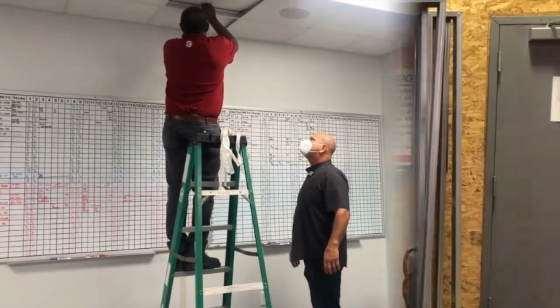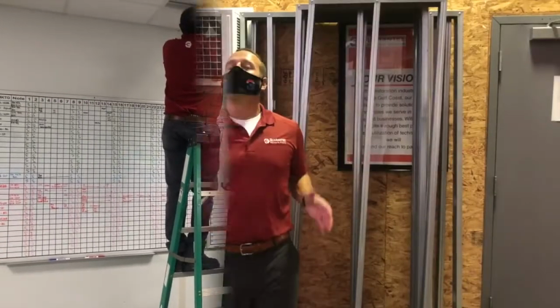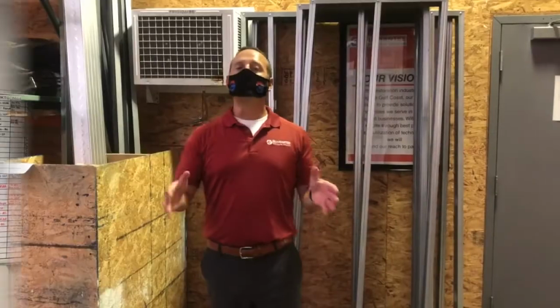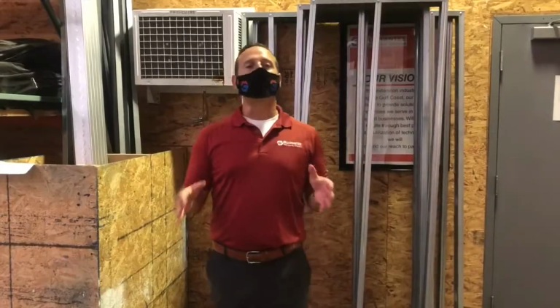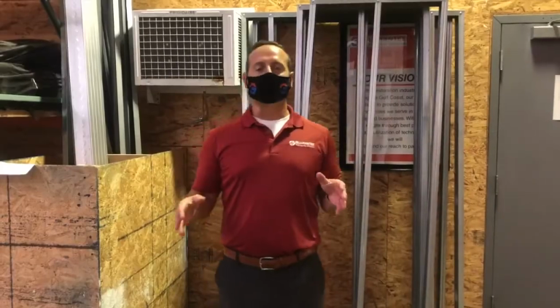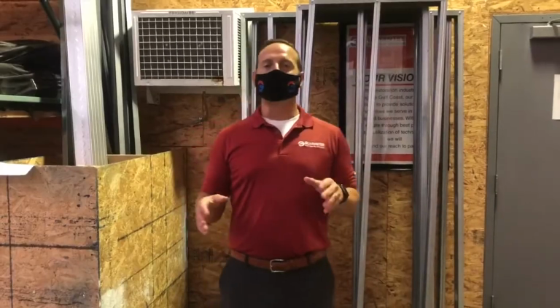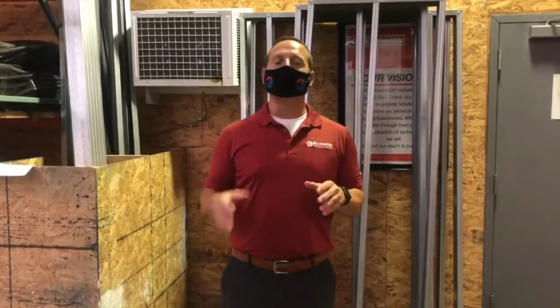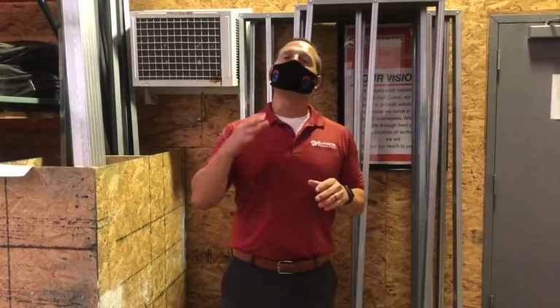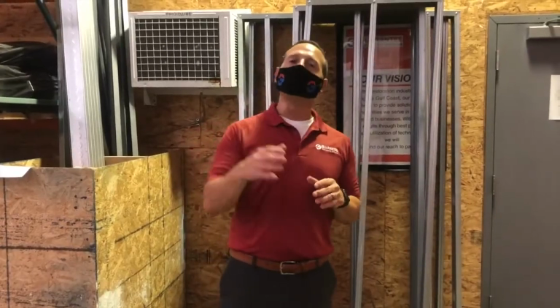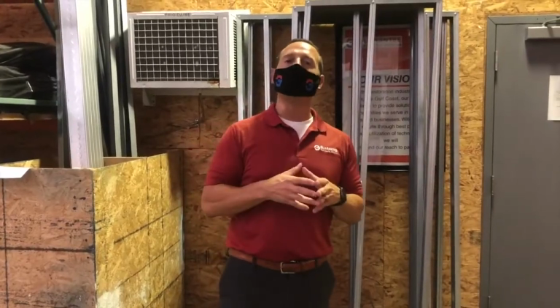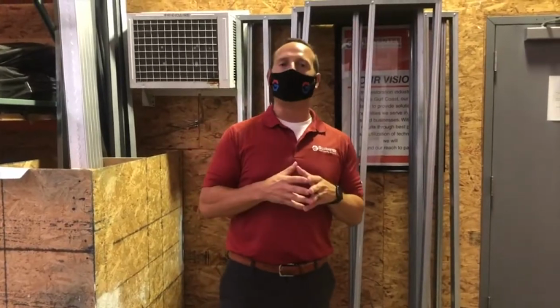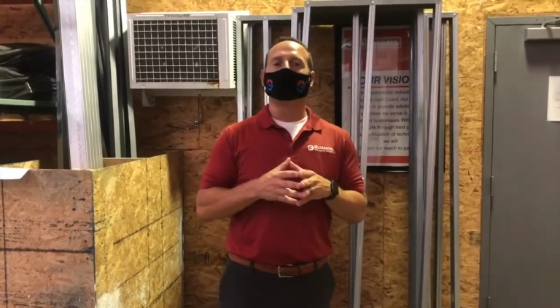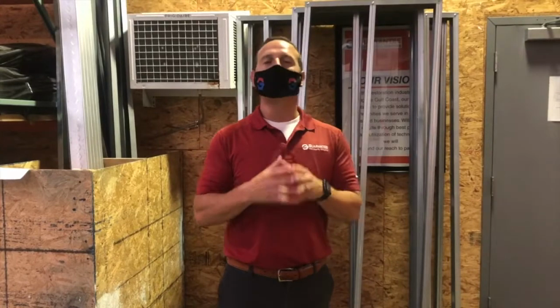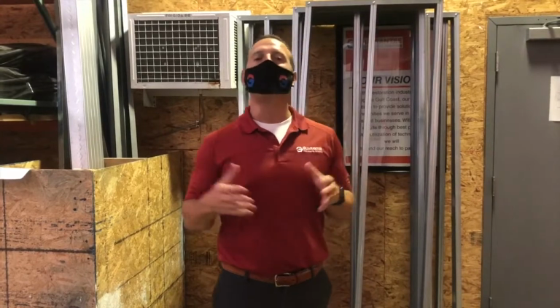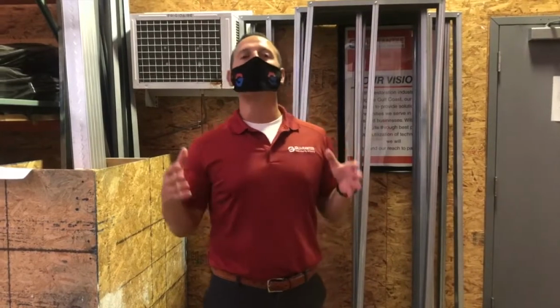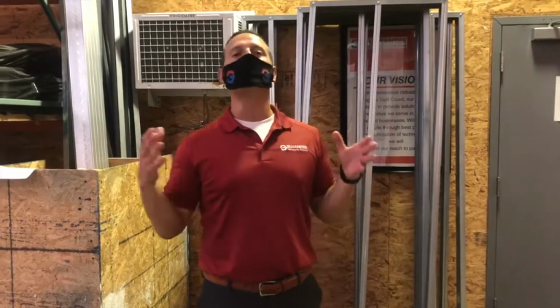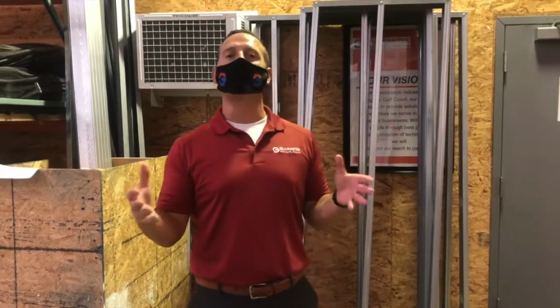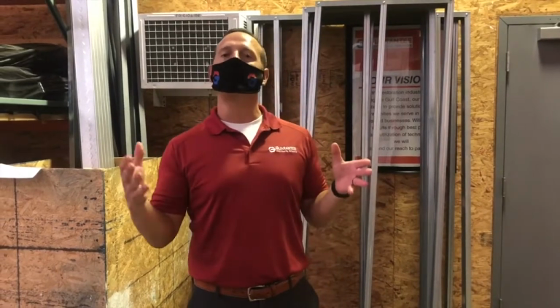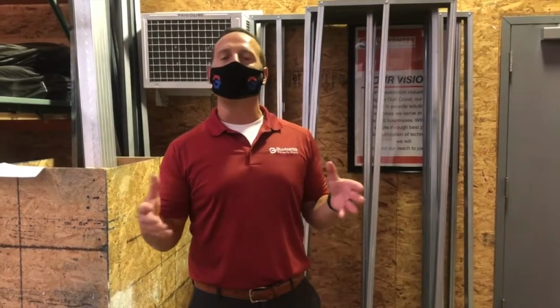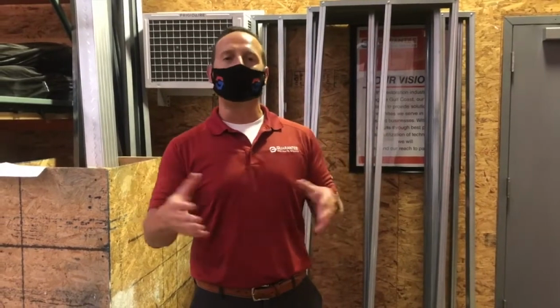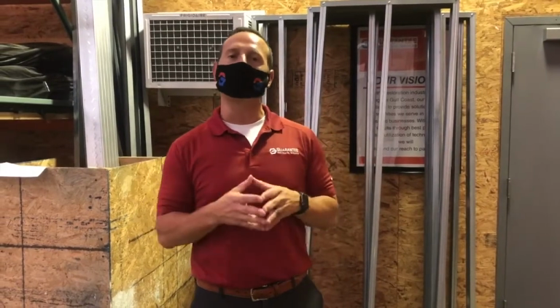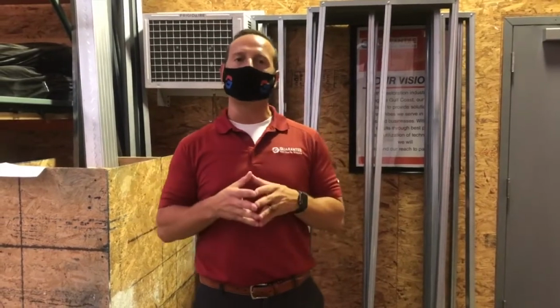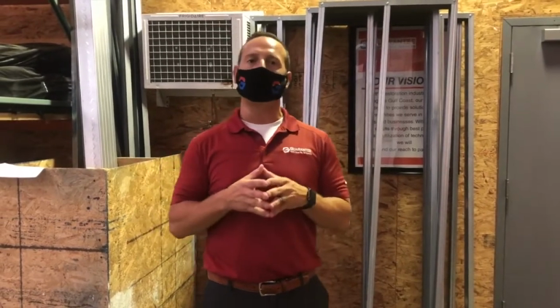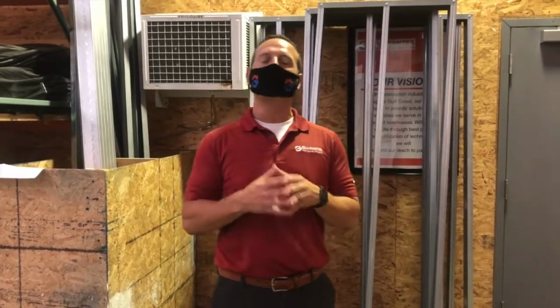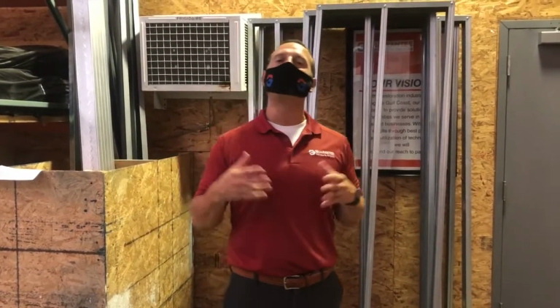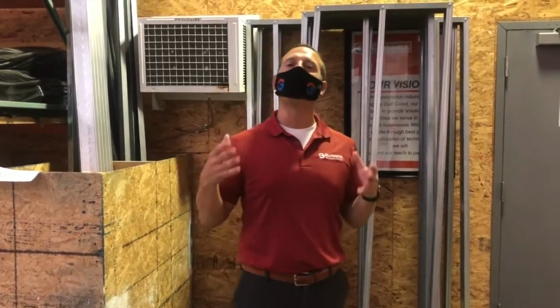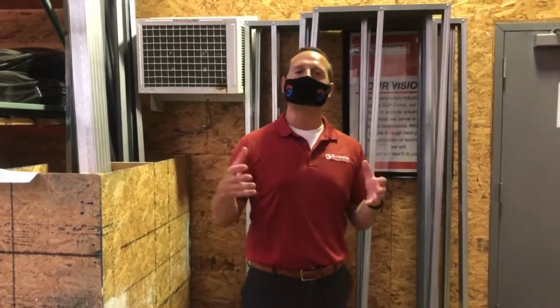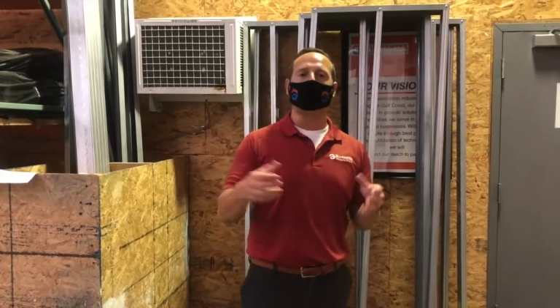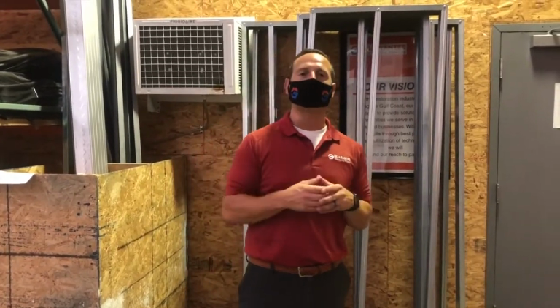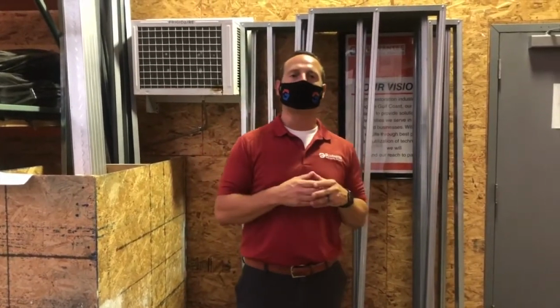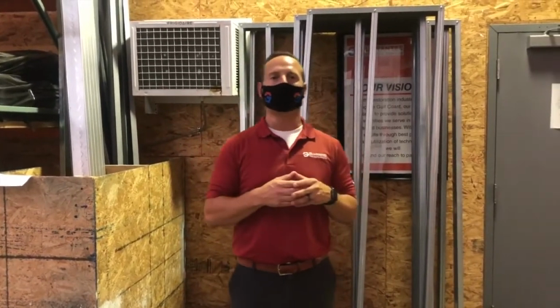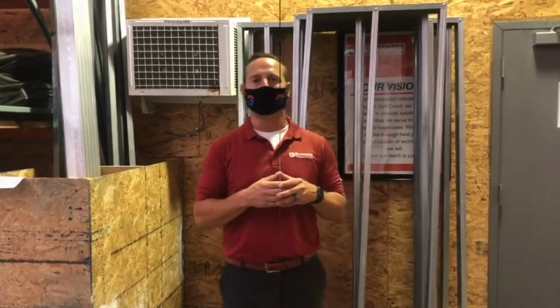There are two types of containment: limited and full. And depending on the size and the area that you're containing, that depends on which type of containment you're going to build.